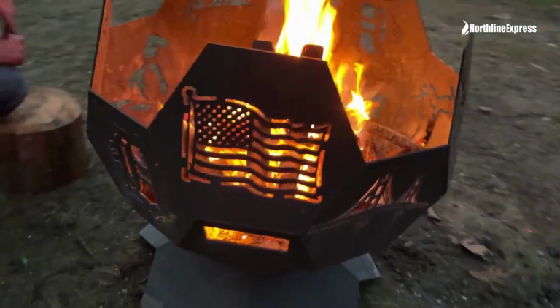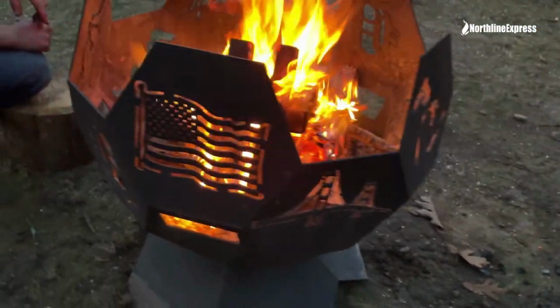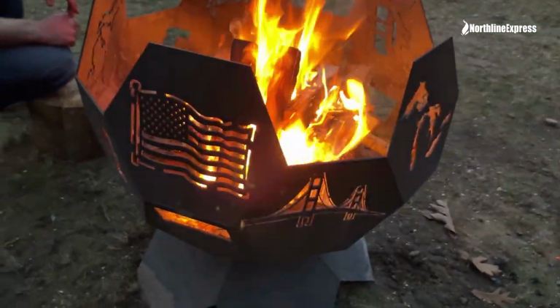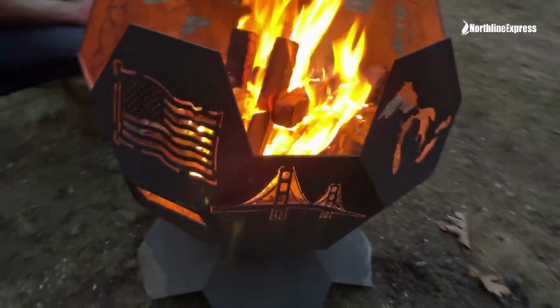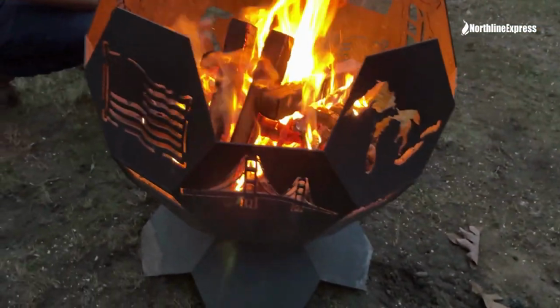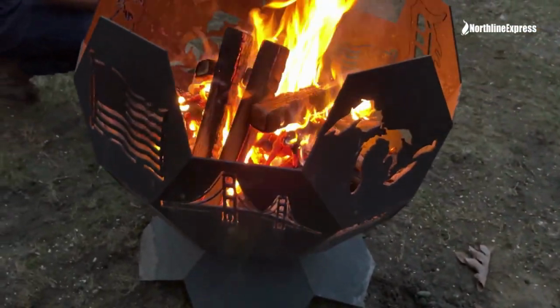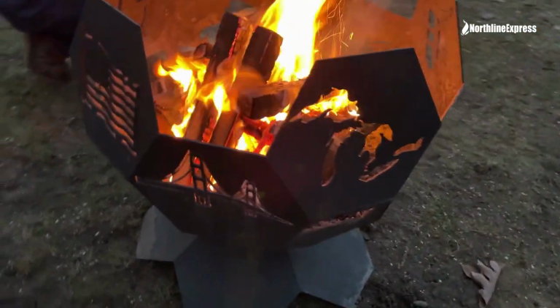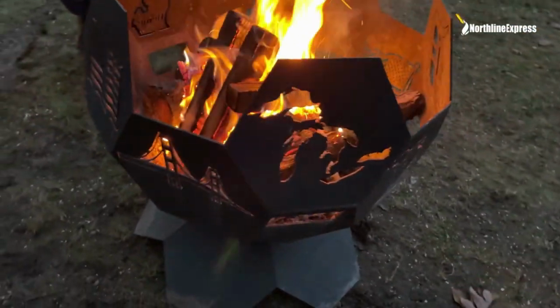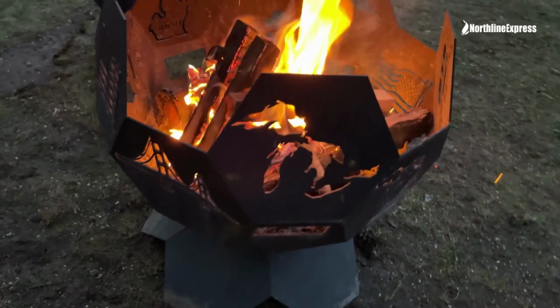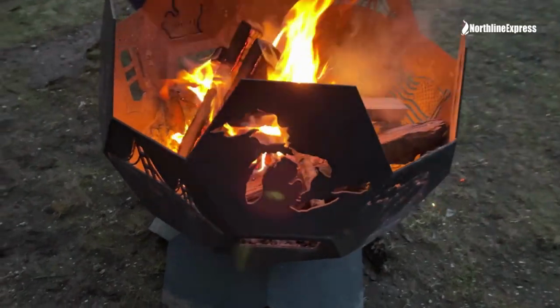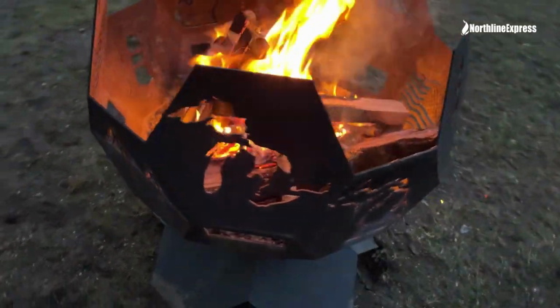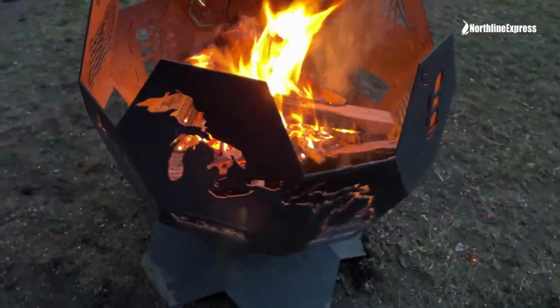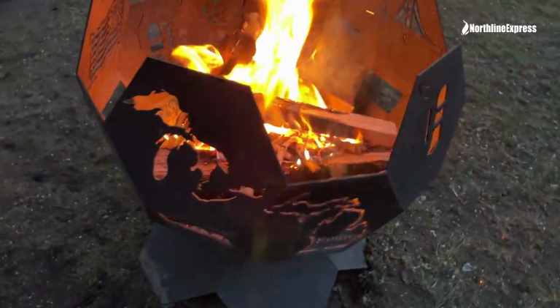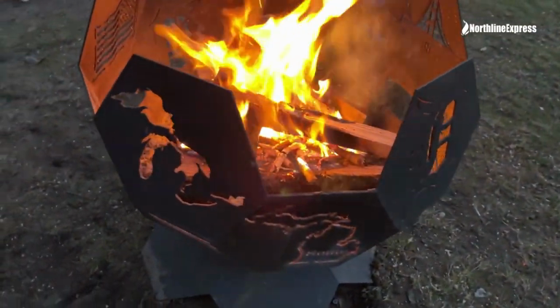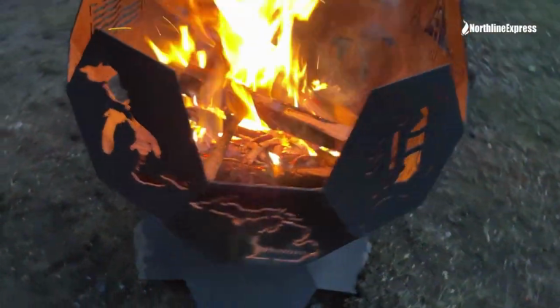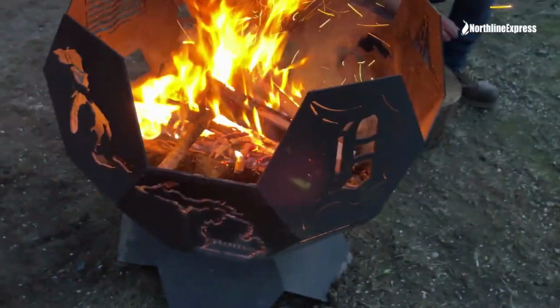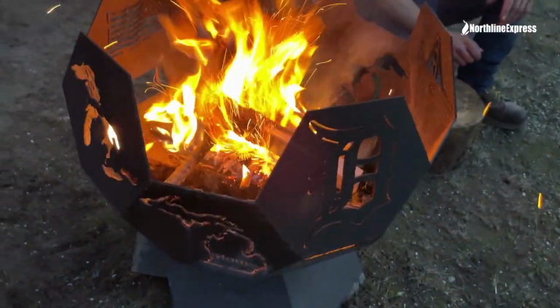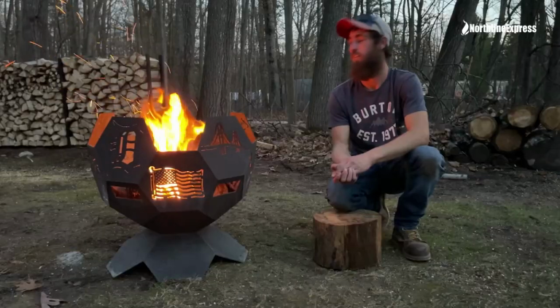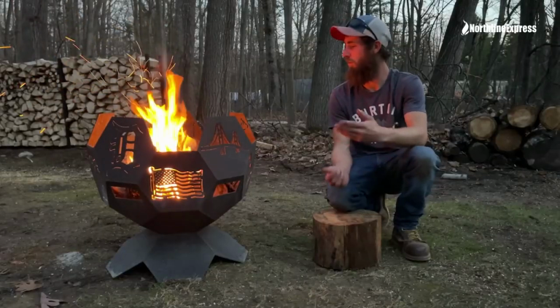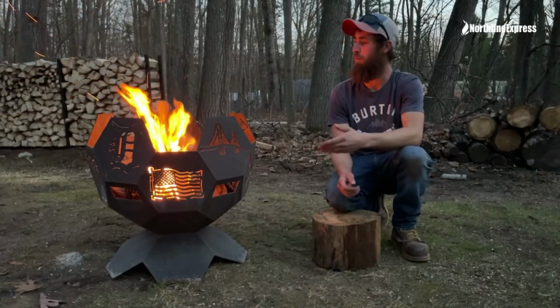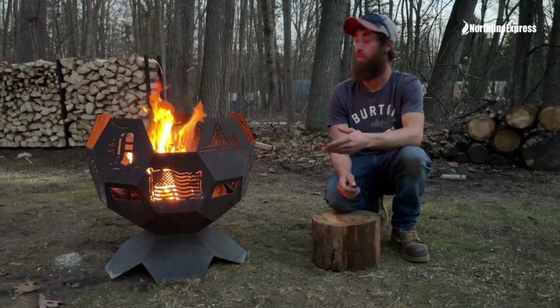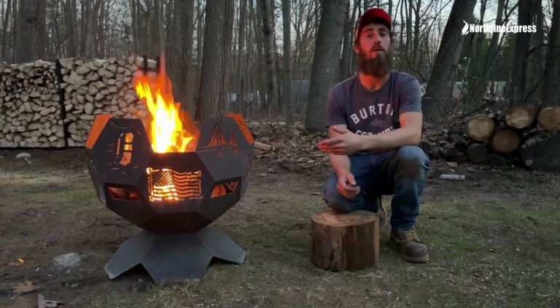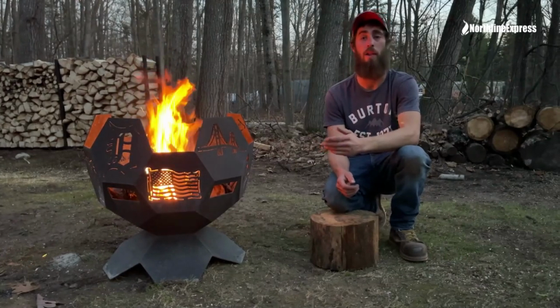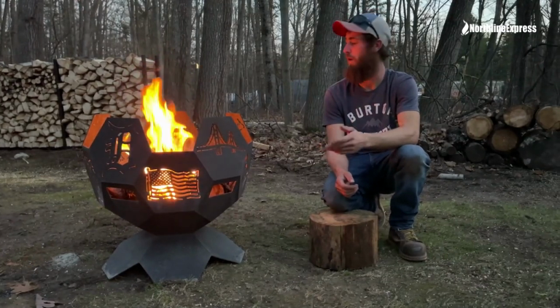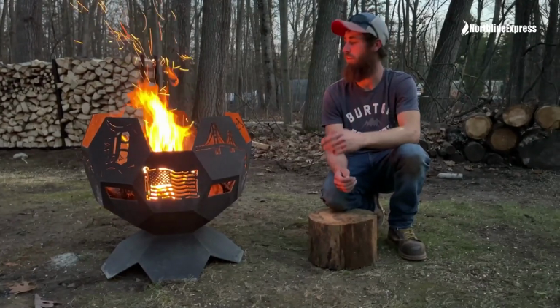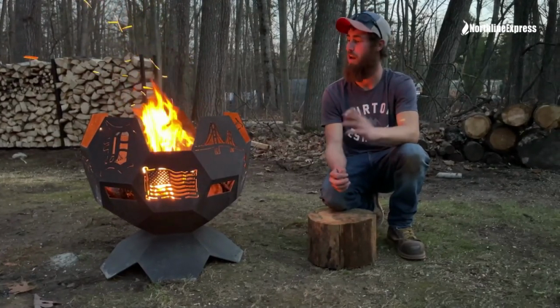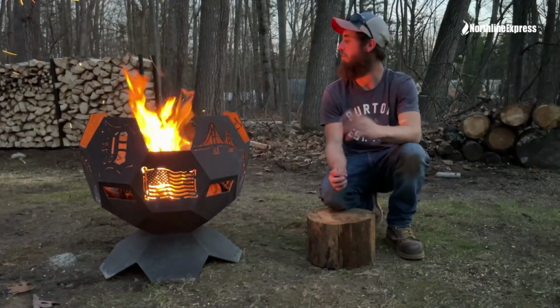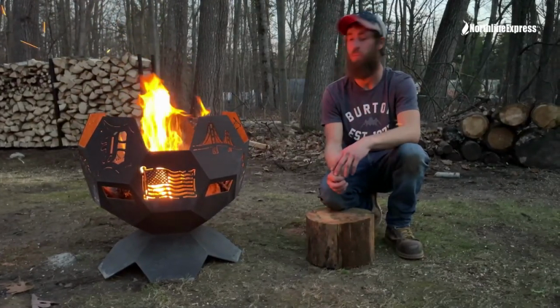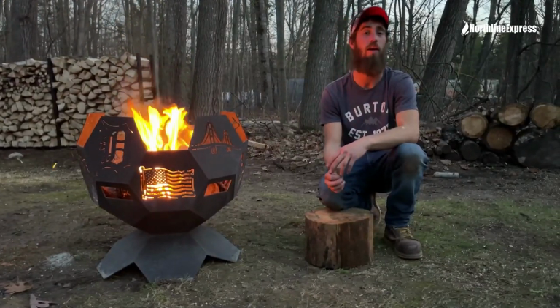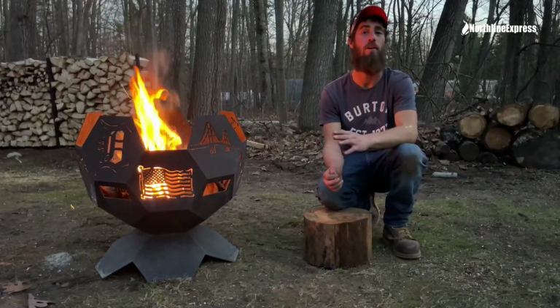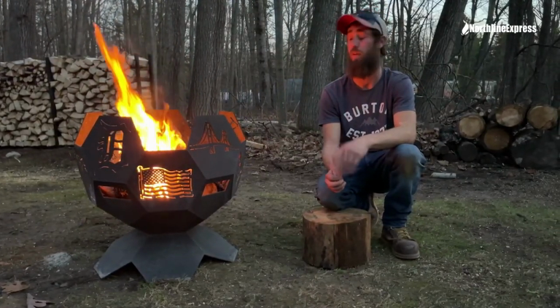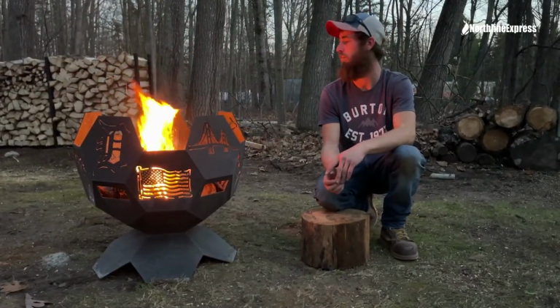This is the 26-inch model — perfect size. I haven't had a fire log in here that hasn't fit yet. So if you're looking to replace your fire pit, I highly recommend this. The designs are incredible and I get a ton of compliments on it.